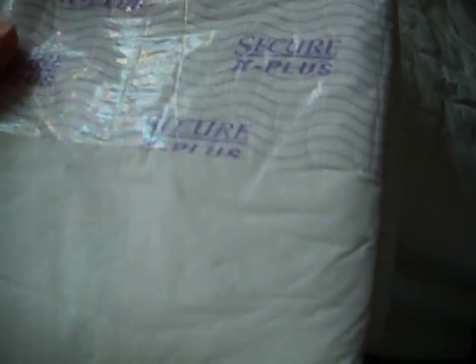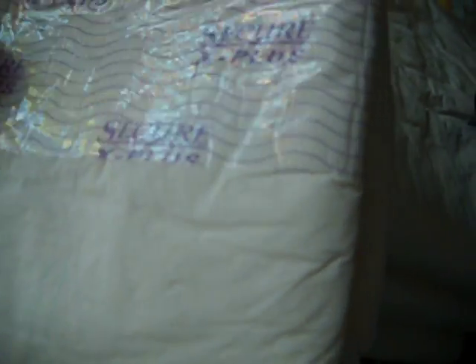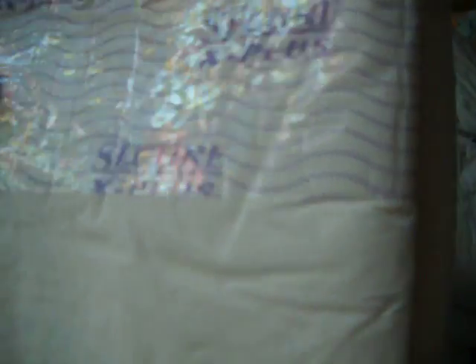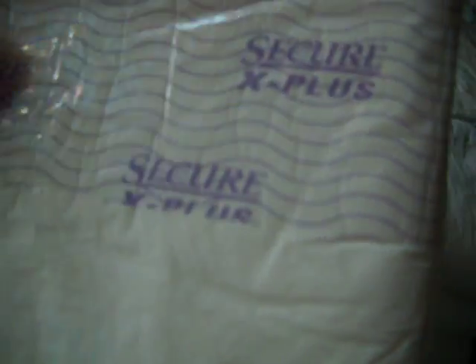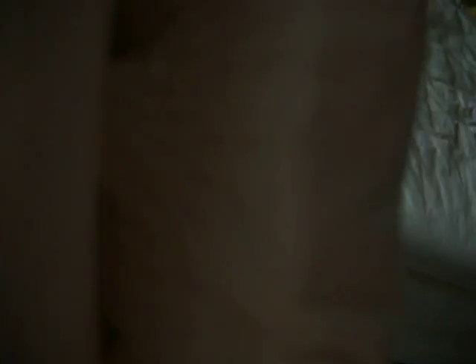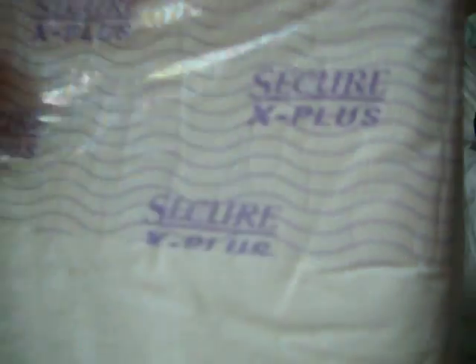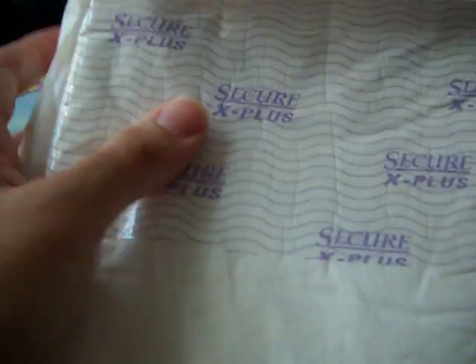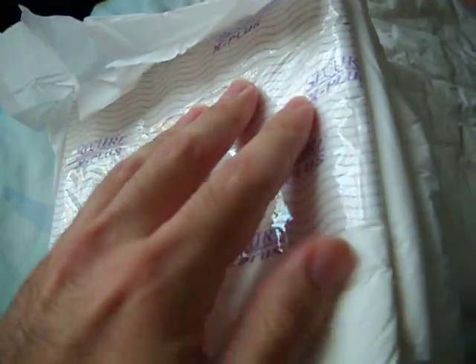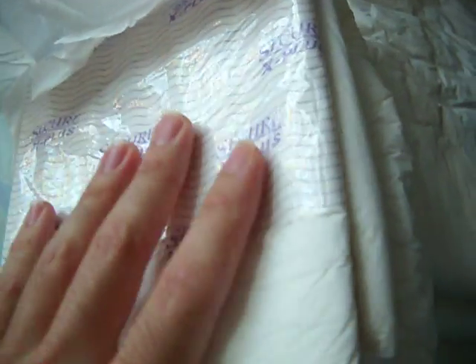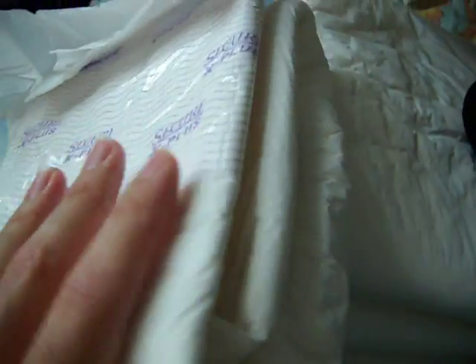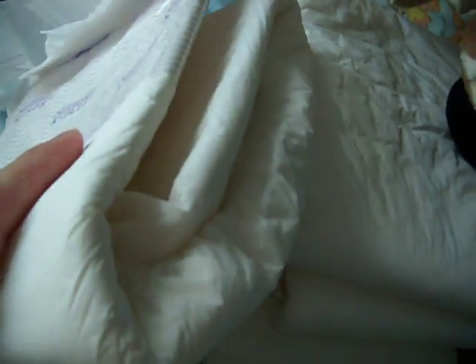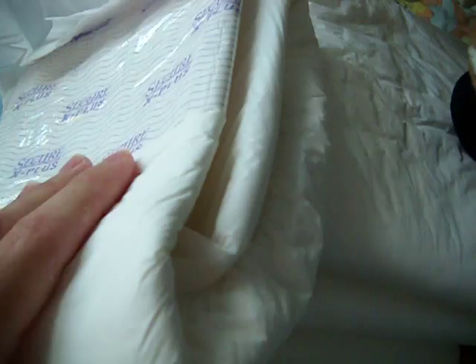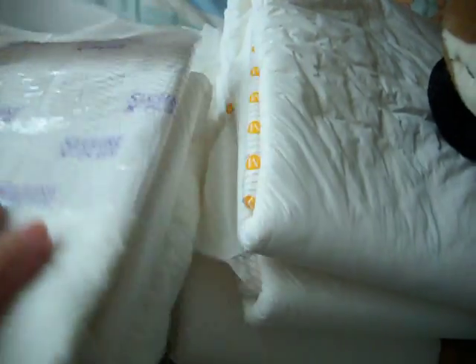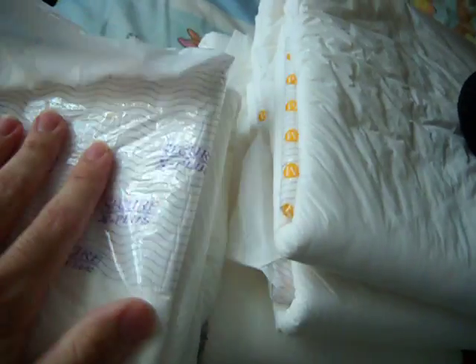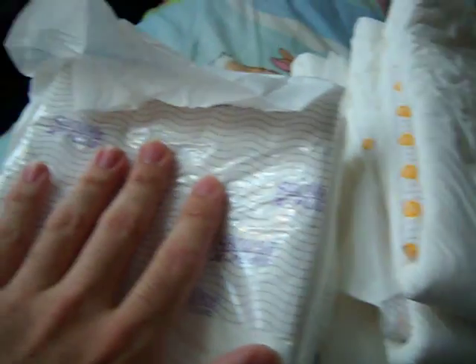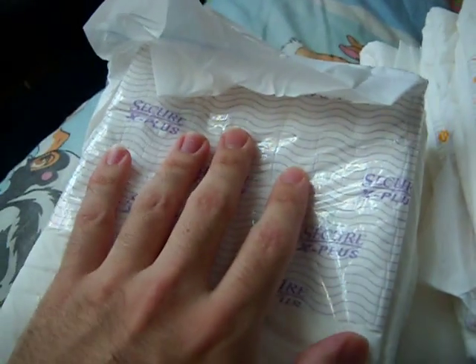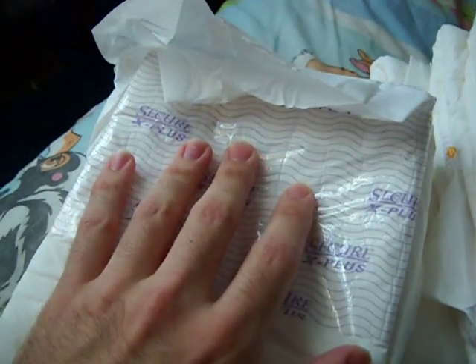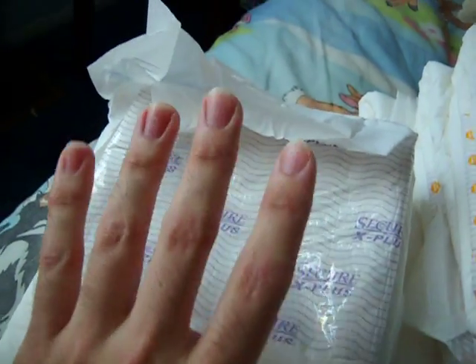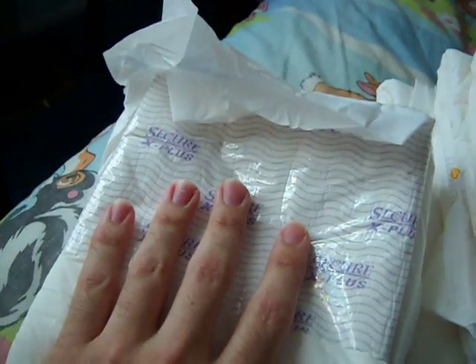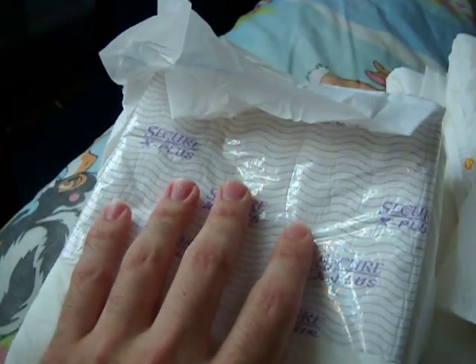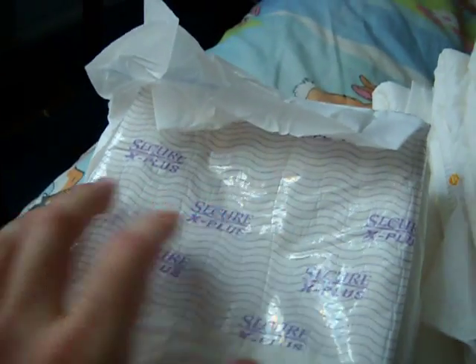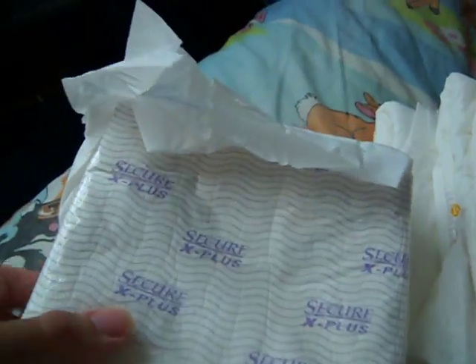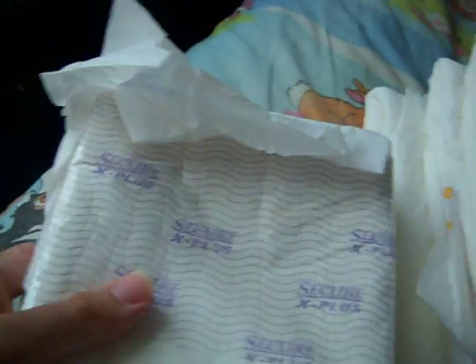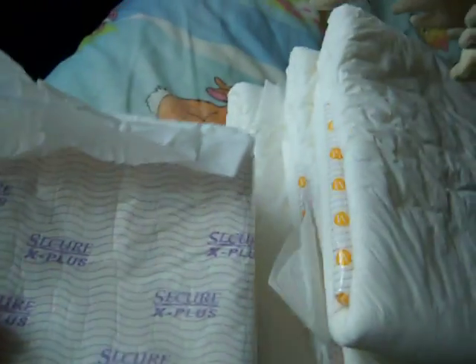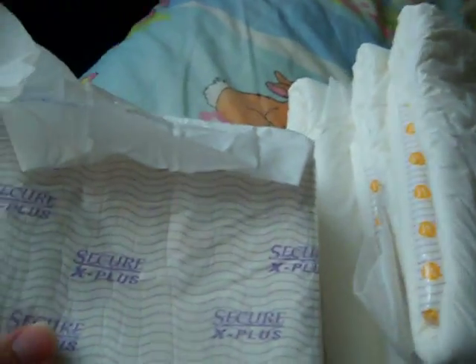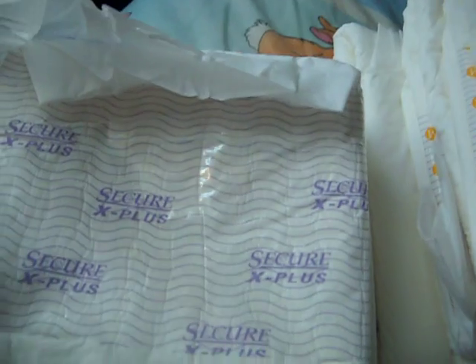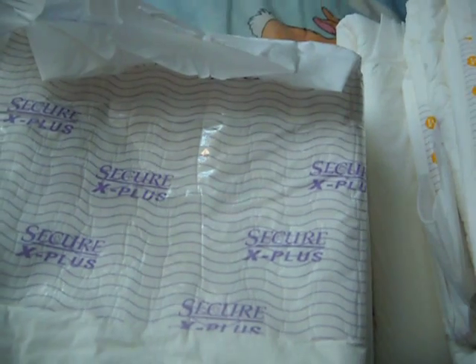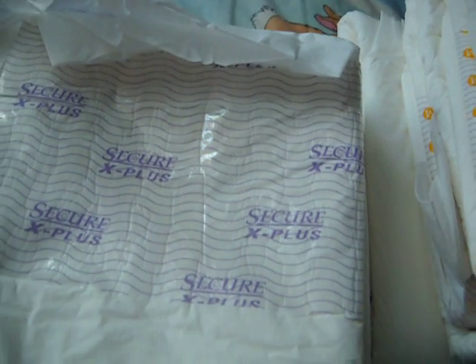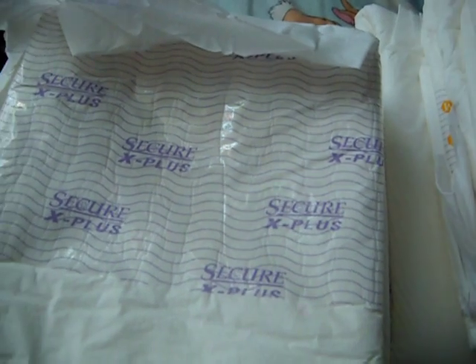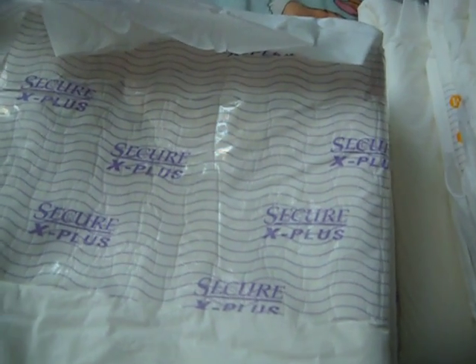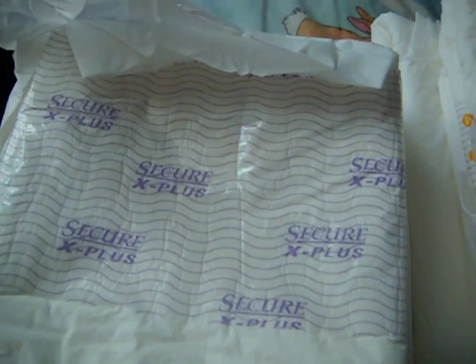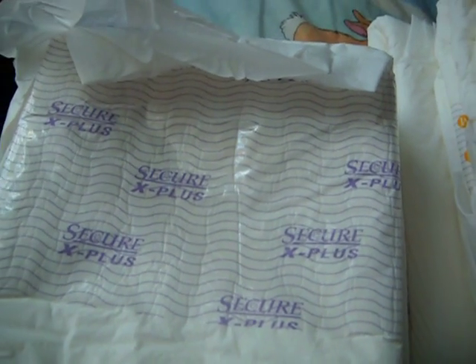I heard these are actually really good nighttime diapers. I also heard this is better than Tranquility.